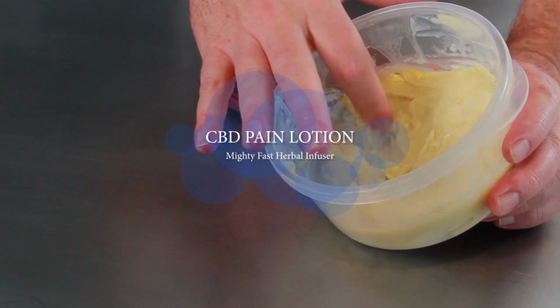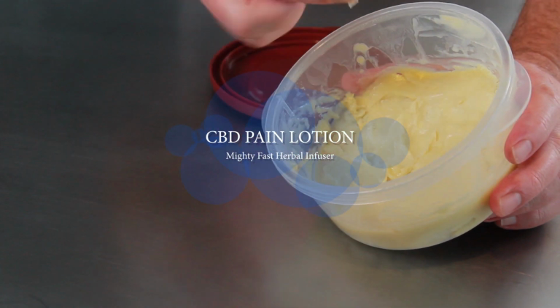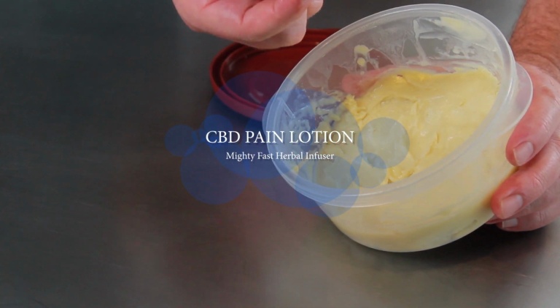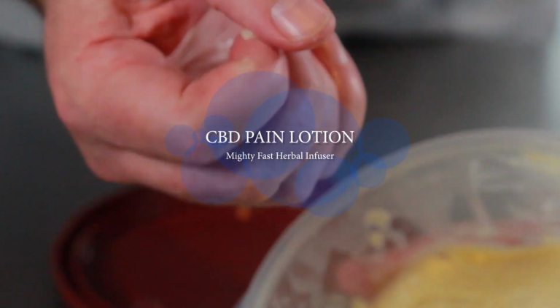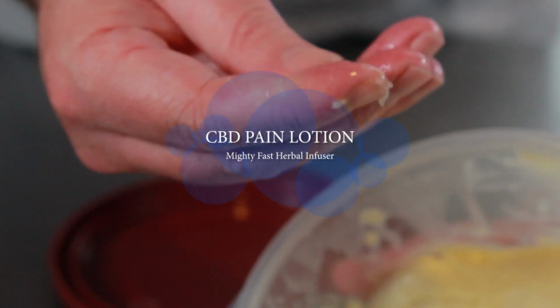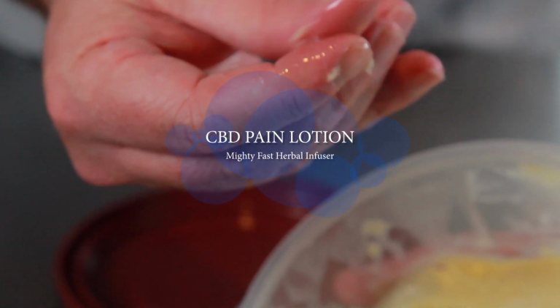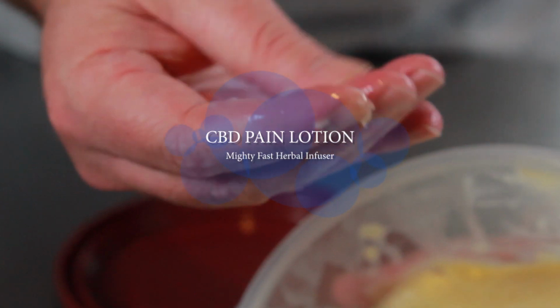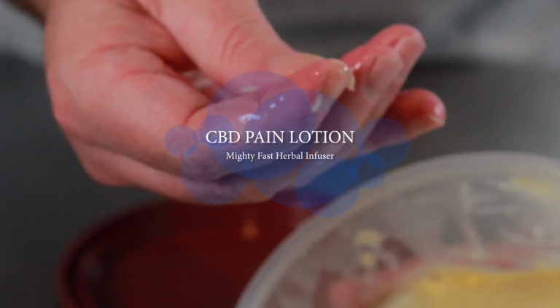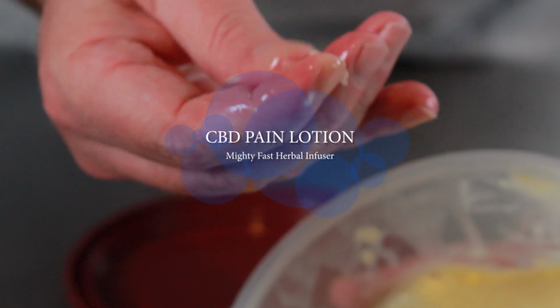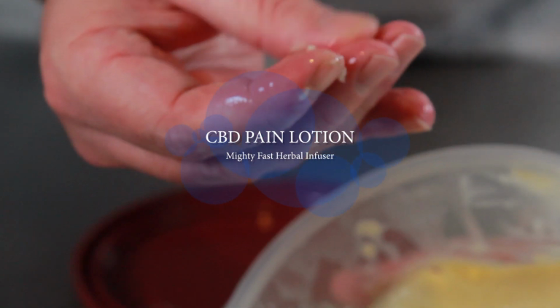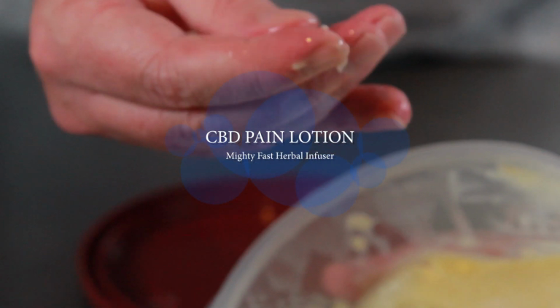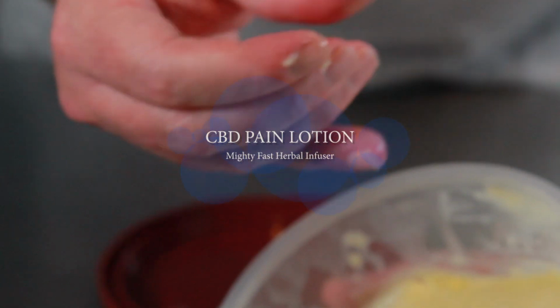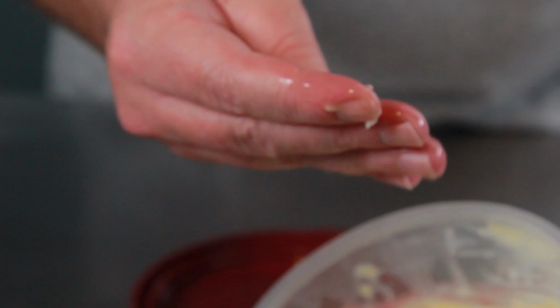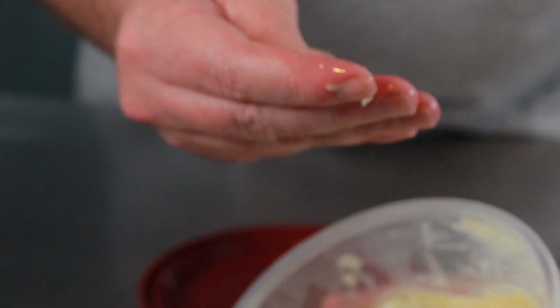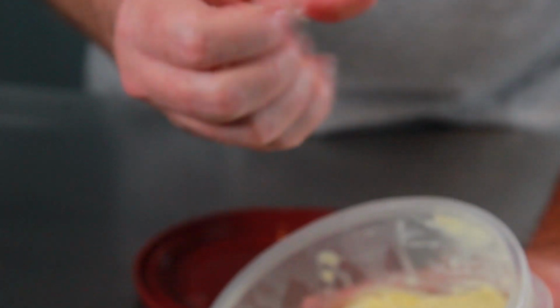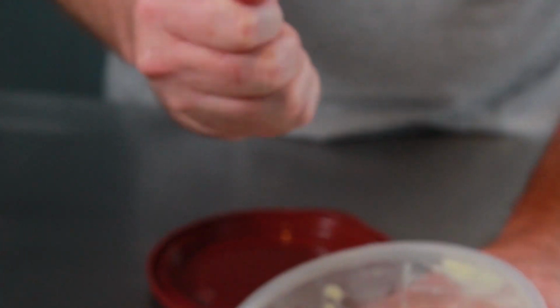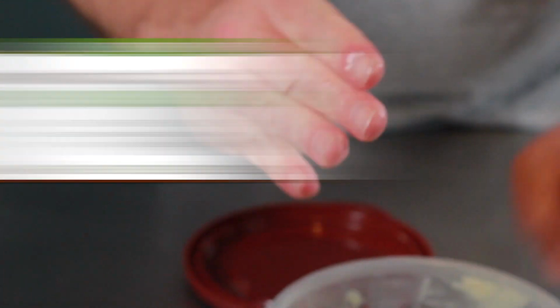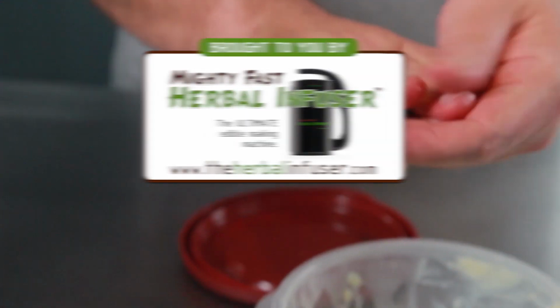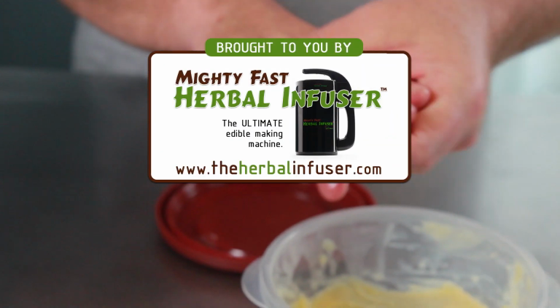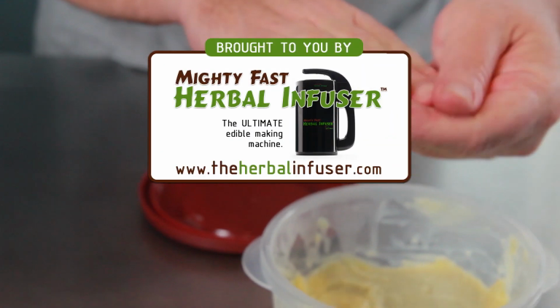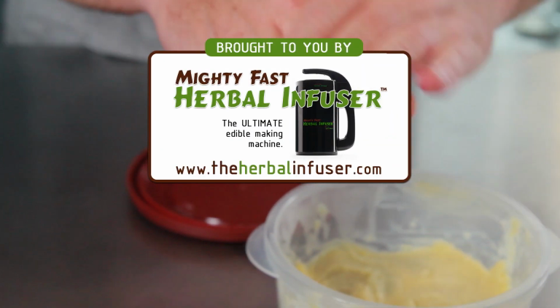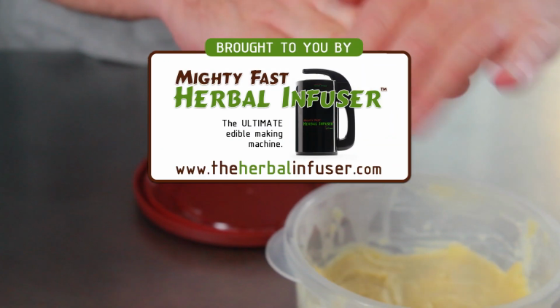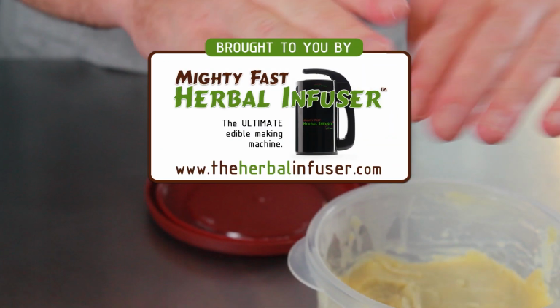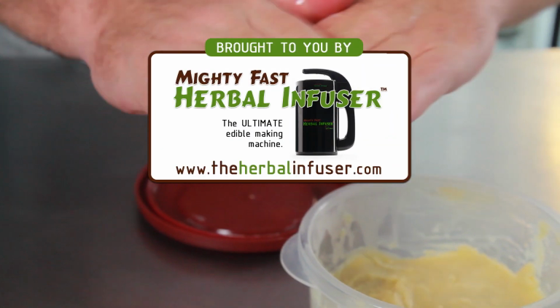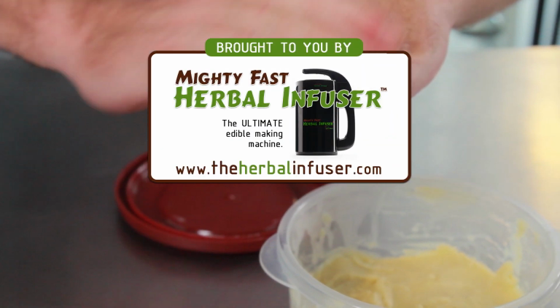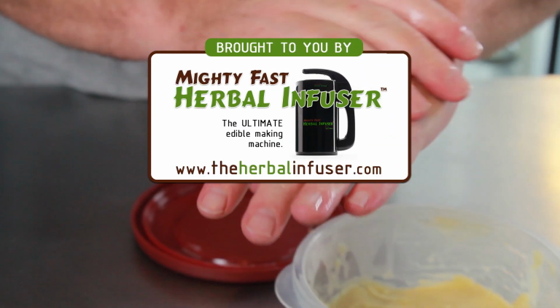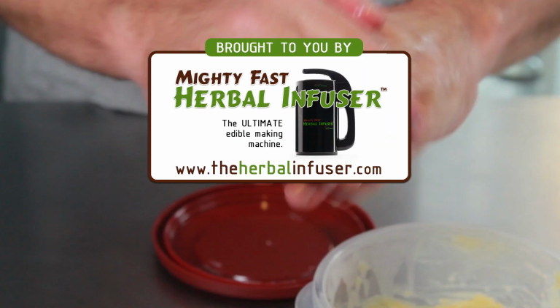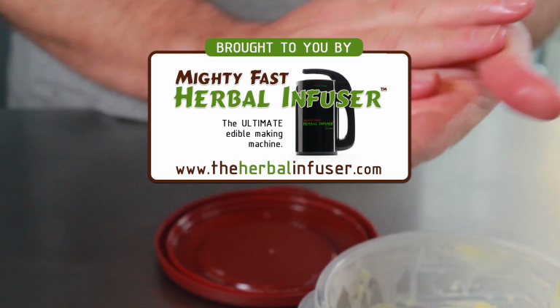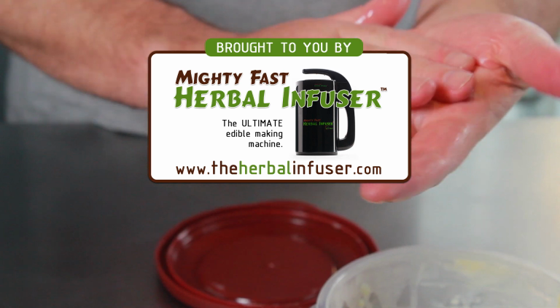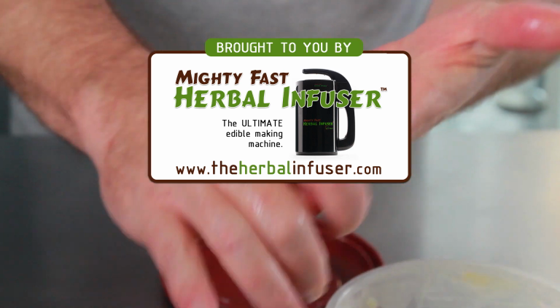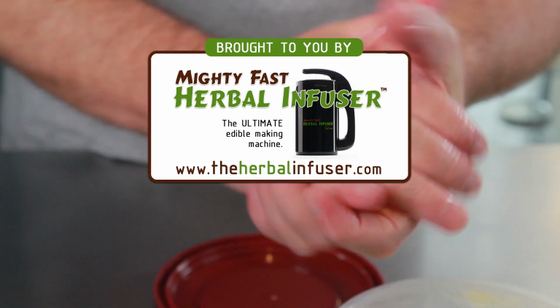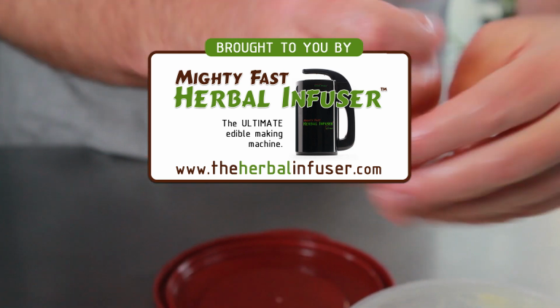Hi, today we're going to learn how to make a CBD pain lotion using the MightyFast Herbal Infuser. To learn more about the MightyFast Herbal Infuser and for more recipes, visit TheHerbalInfuser.com.